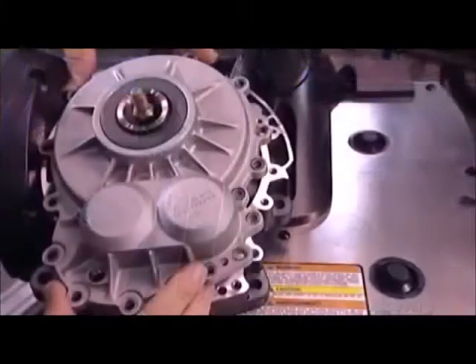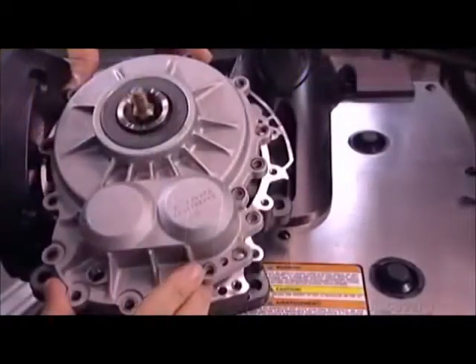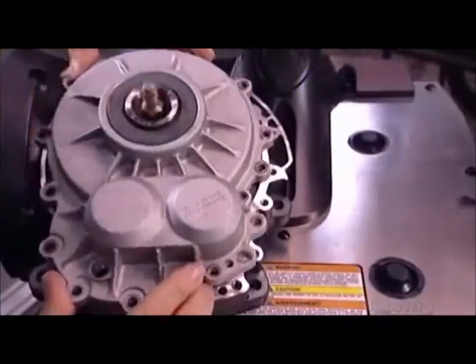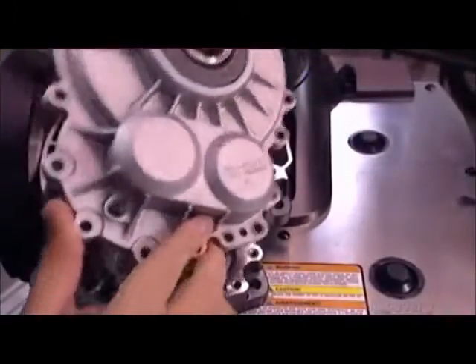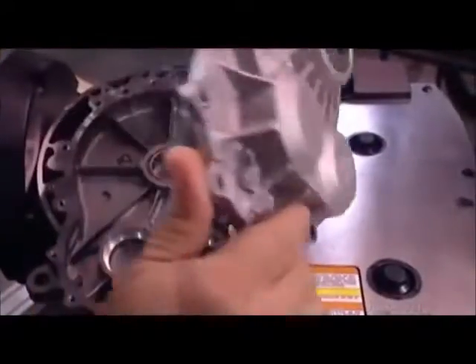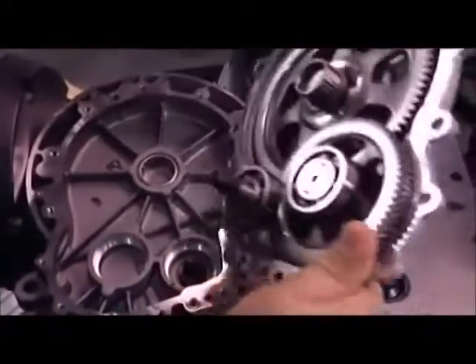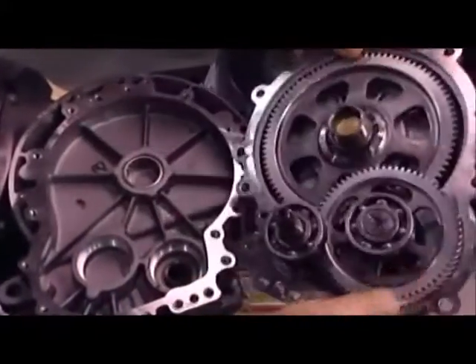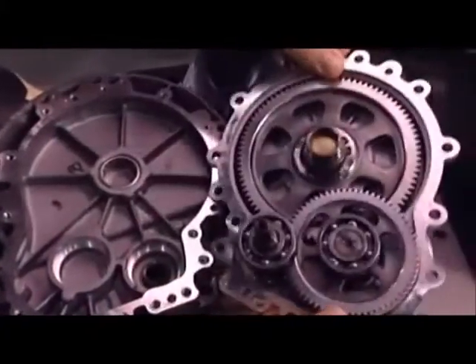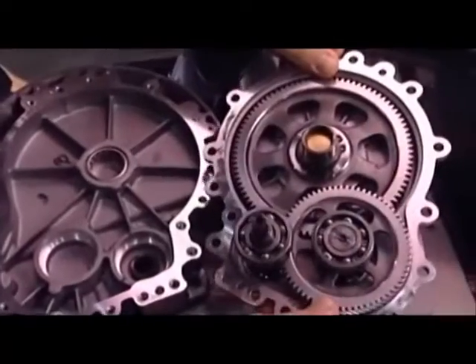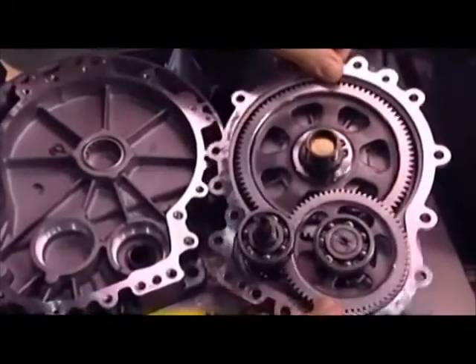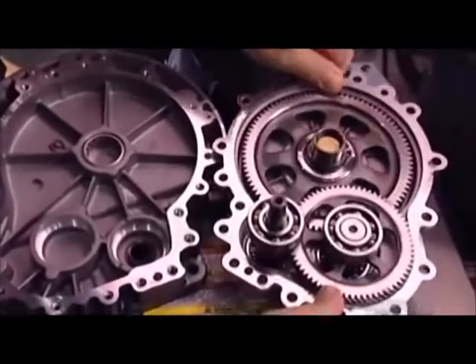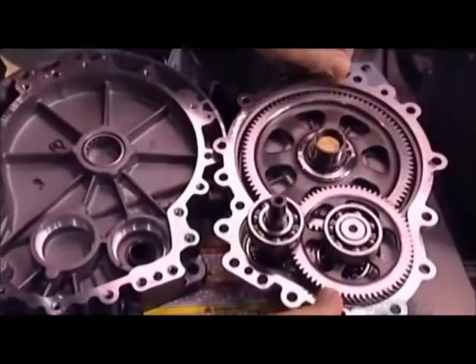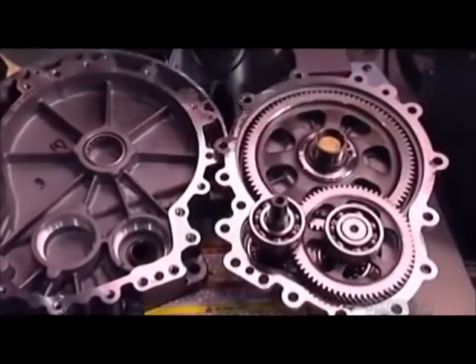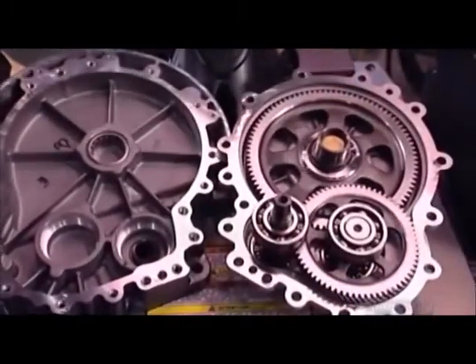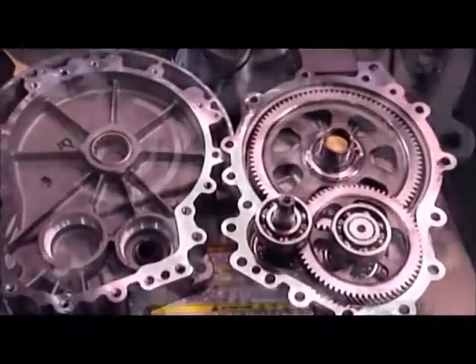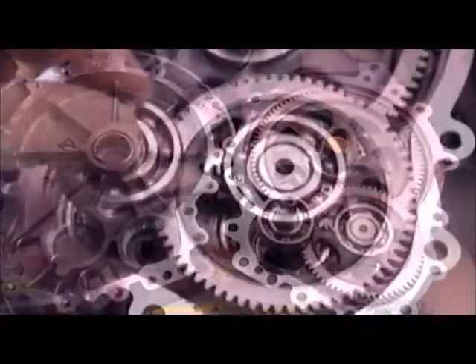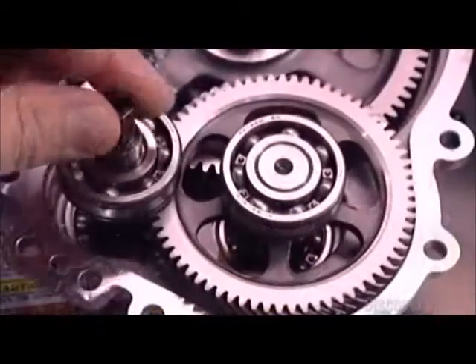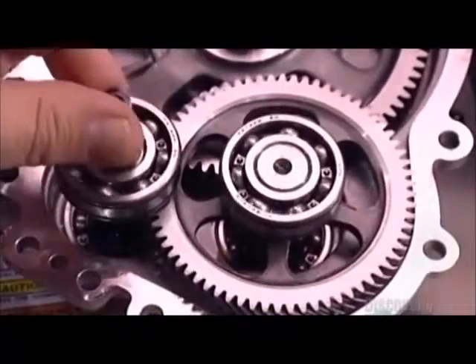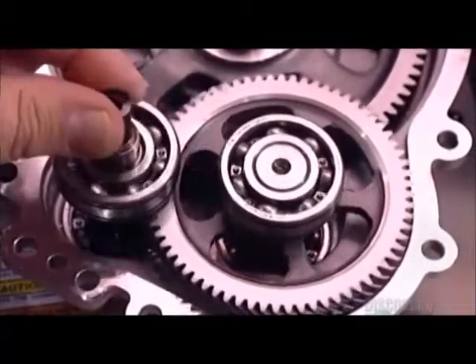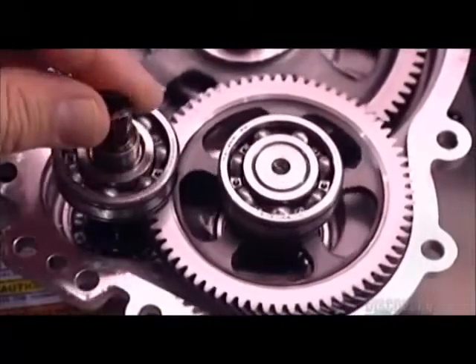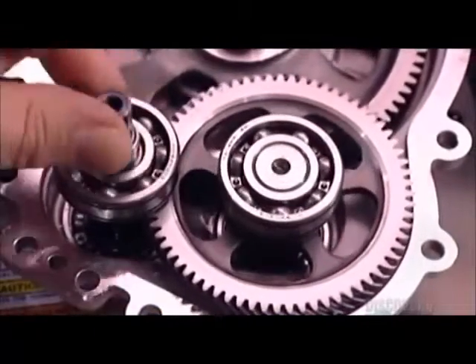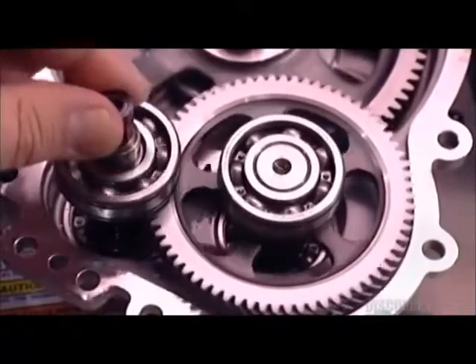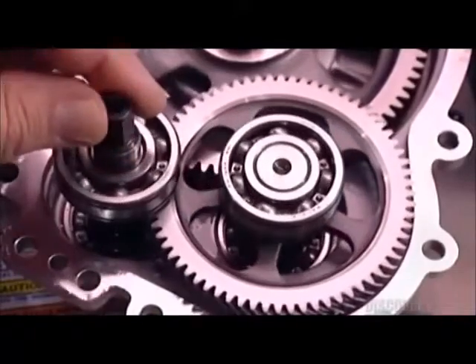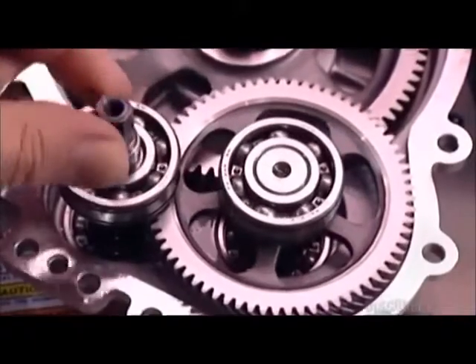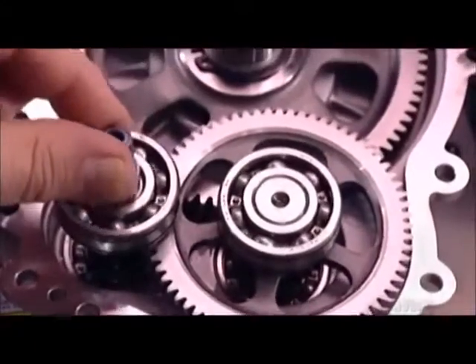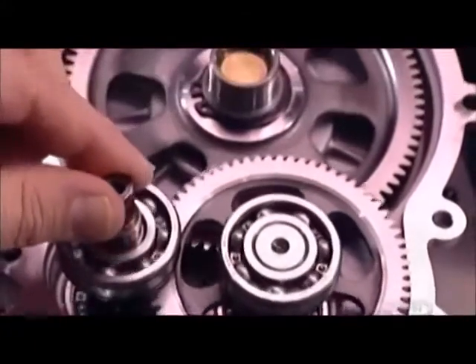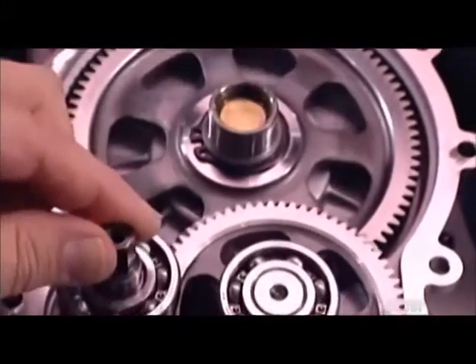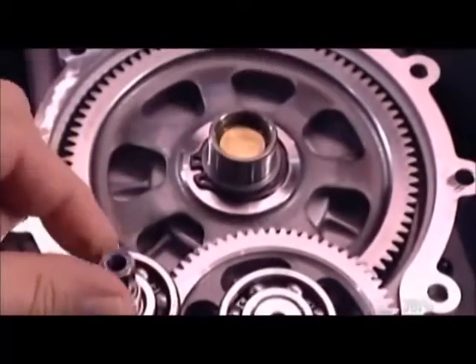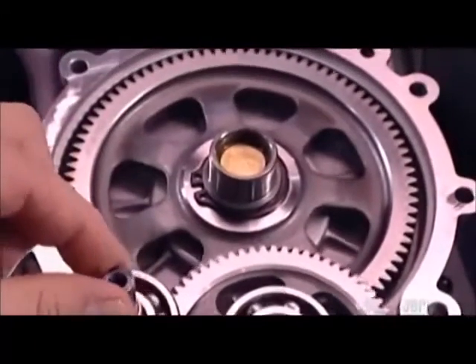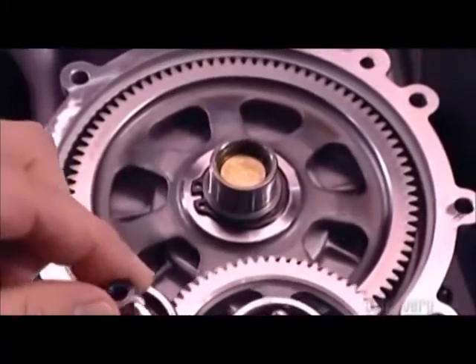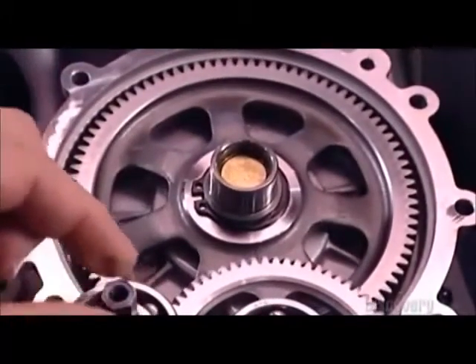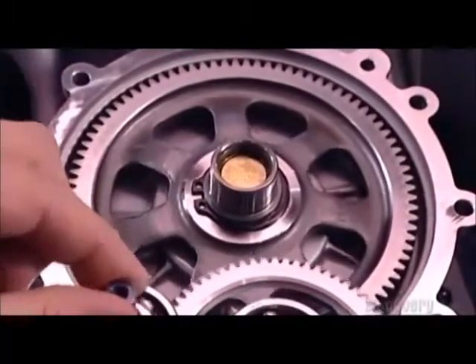Inside the gearbox, four gears transfer power from the motor and turn the wheels. The gear teeth are cut on an angle, so they engage gradually and more smoothly. This keeps the vehicle's noise to a relatively low hum.